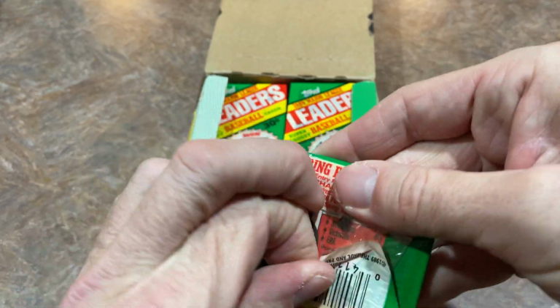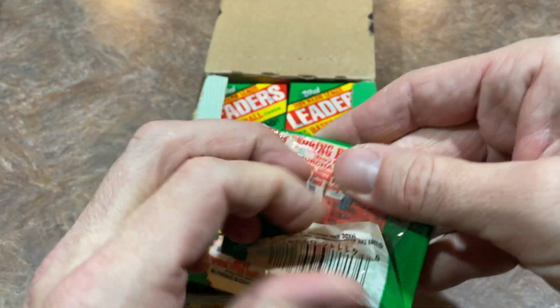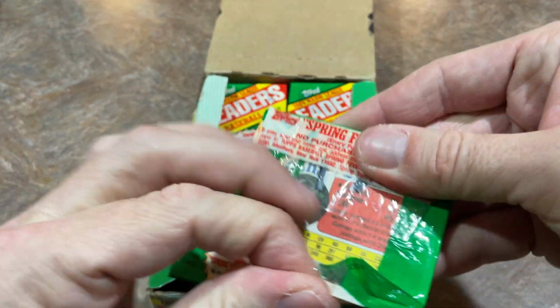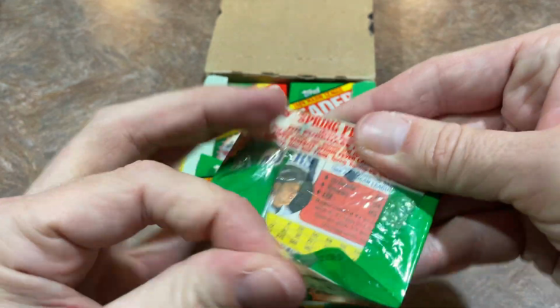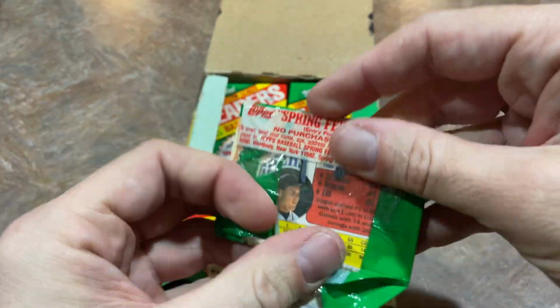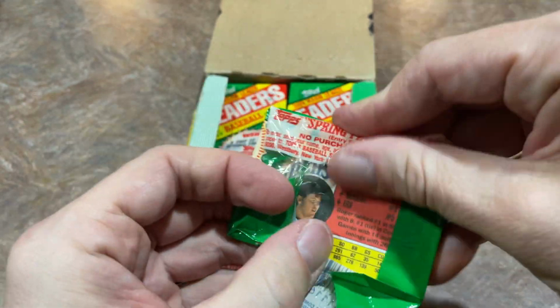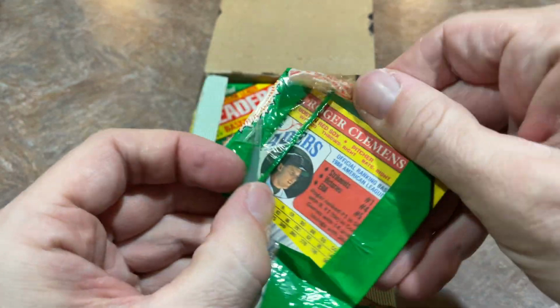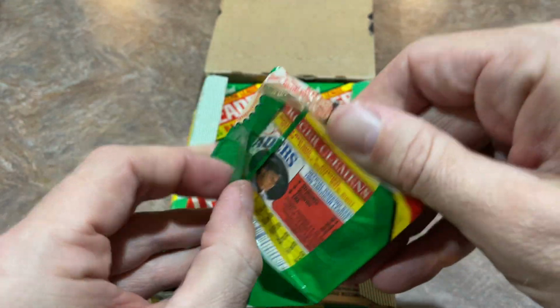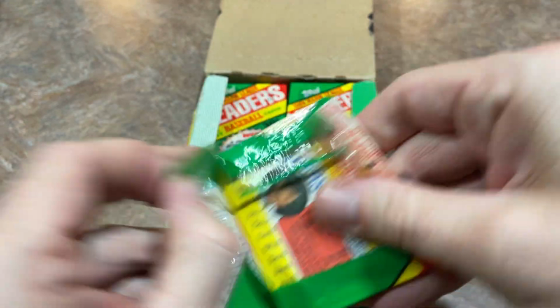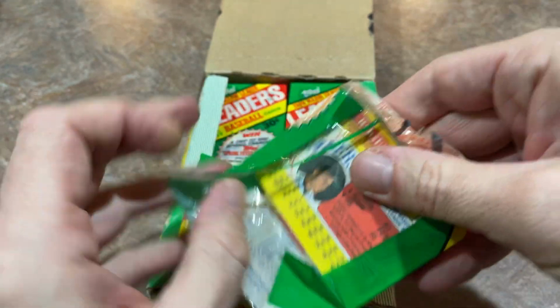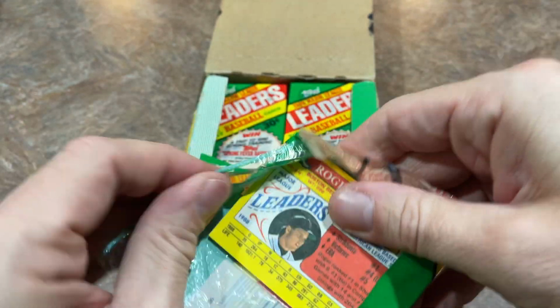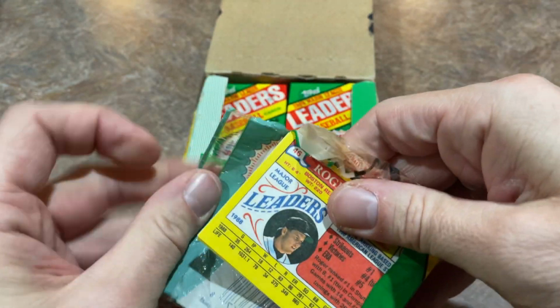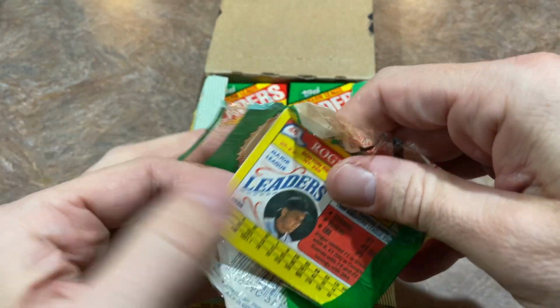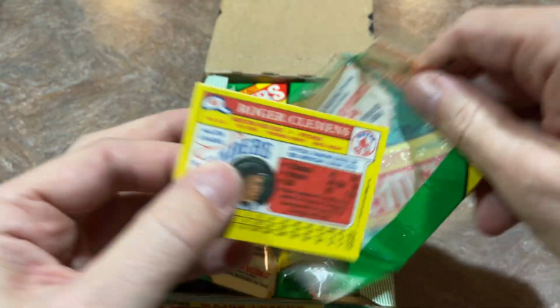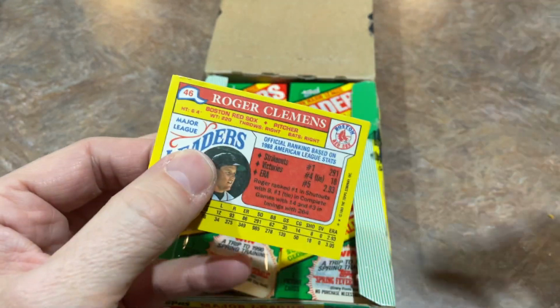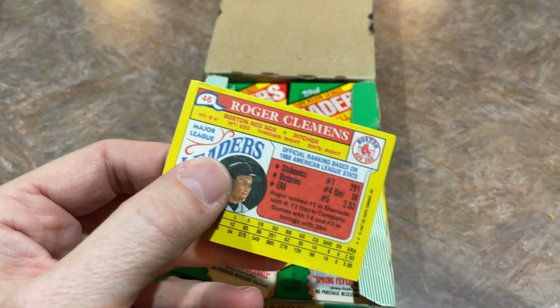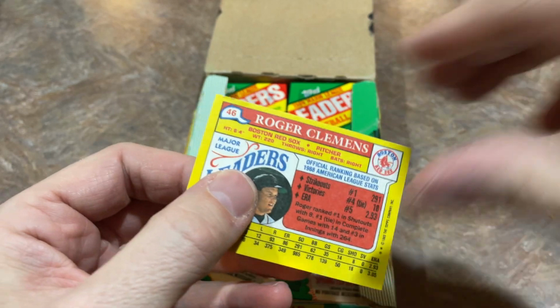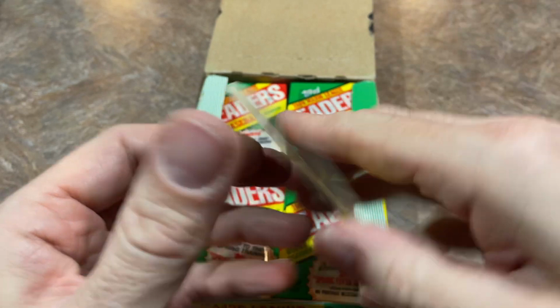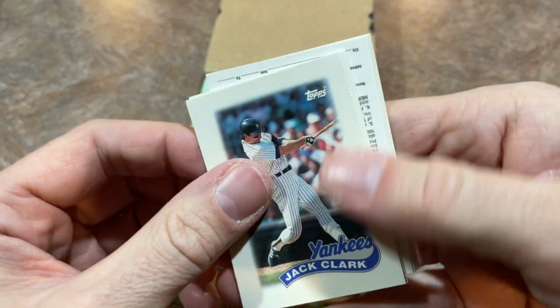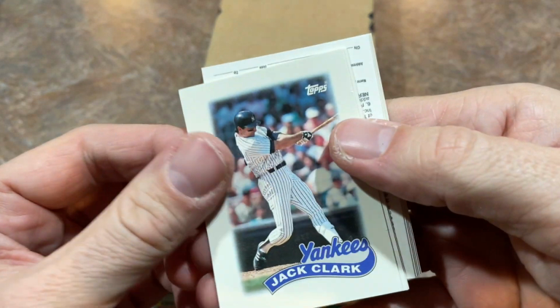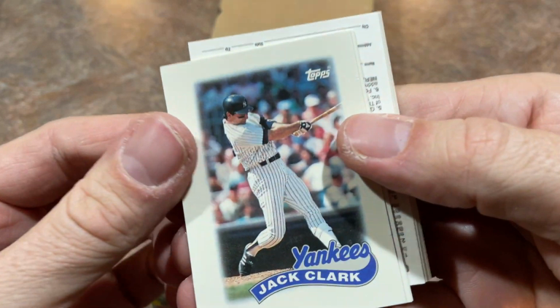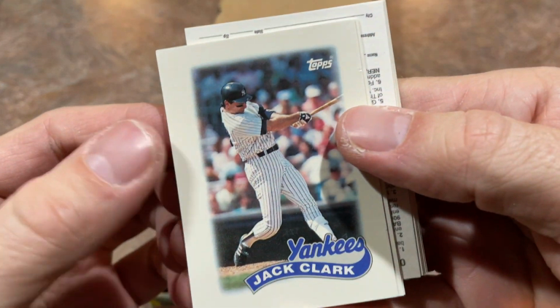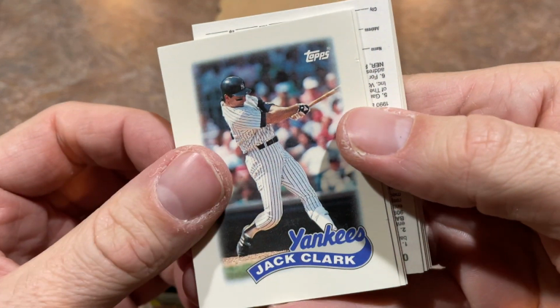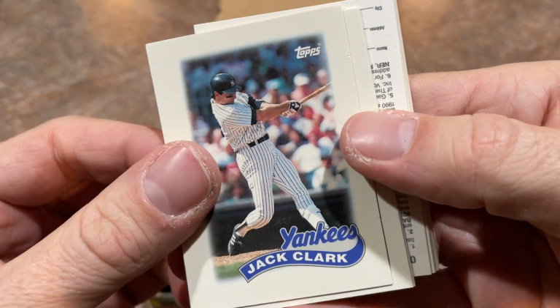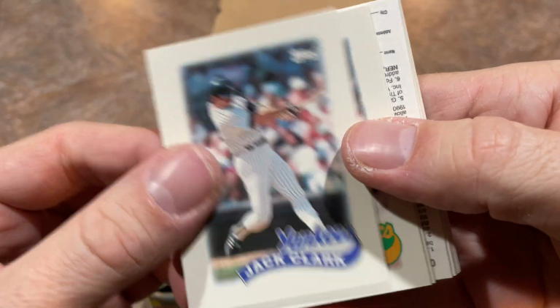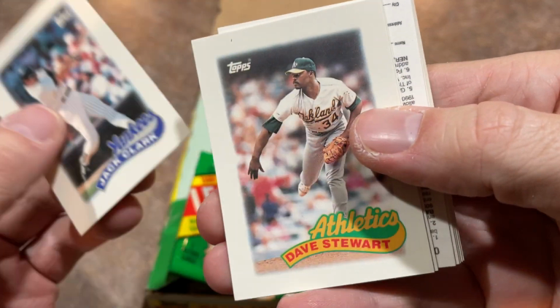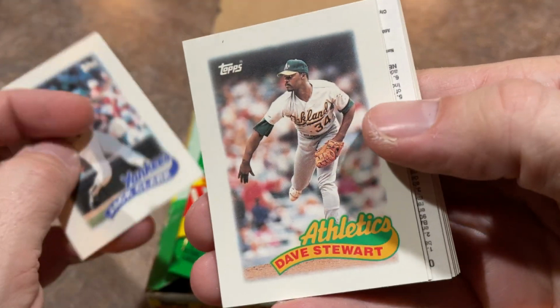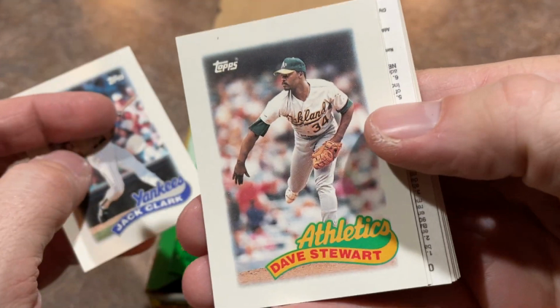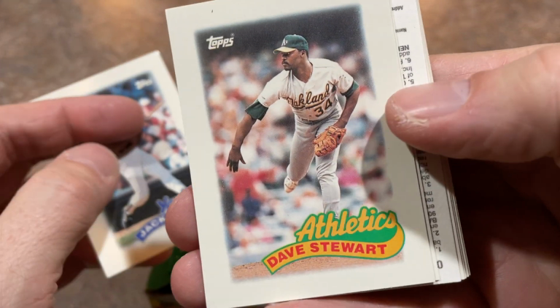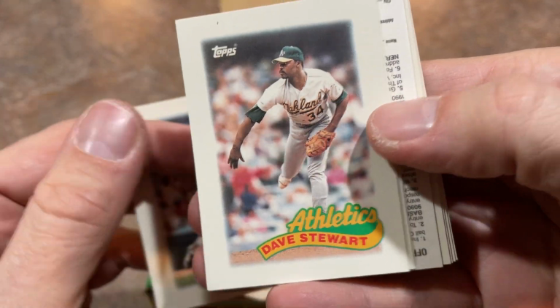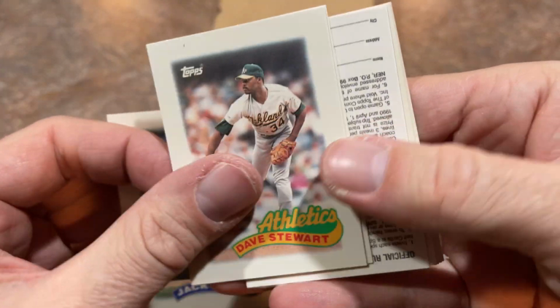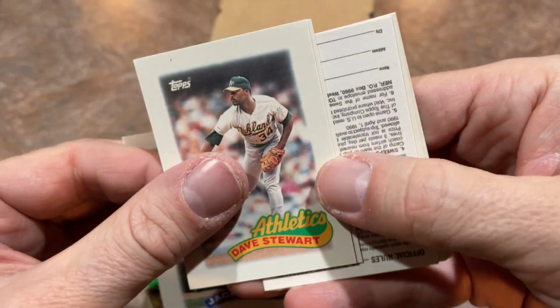There's John Tudor. I remember using him in RBI Baseball 1 whenever I was the Cardinals — he was their number one ace. Good old NES baseball. Loved all those different games. RBI 1, played a ton of that — that was the first baseball game we ever had on that system. Bases Loaded games were great as well. There's Jack Clark in his Yankees uniform, and Dave Stewart — always a menacing figure.